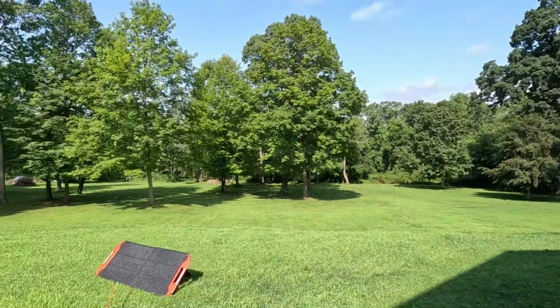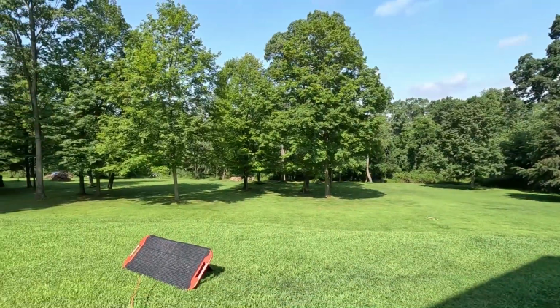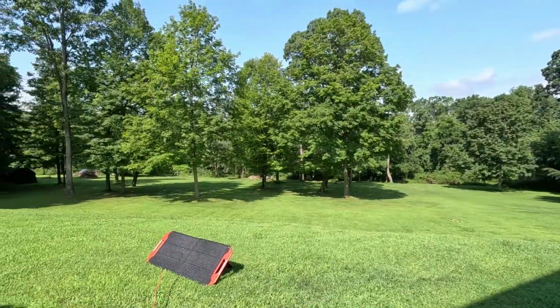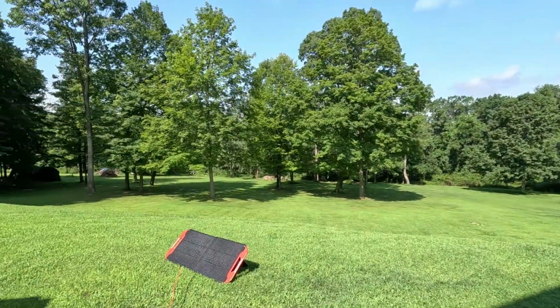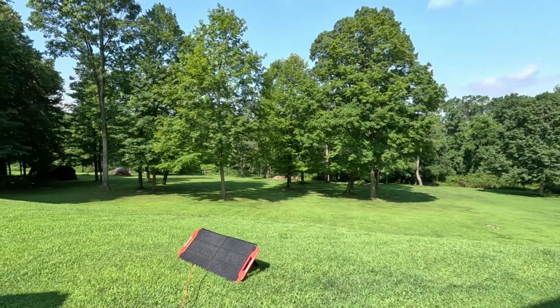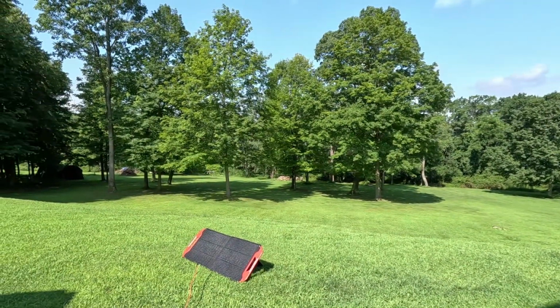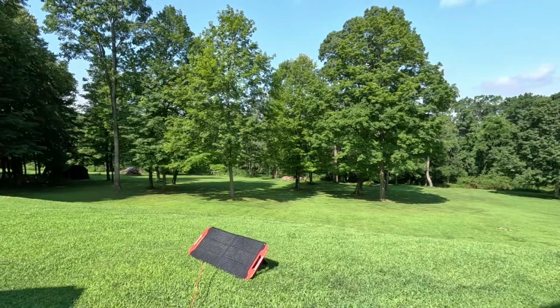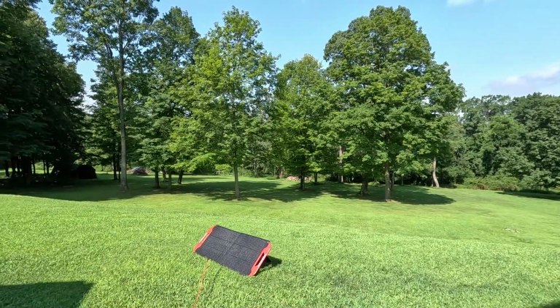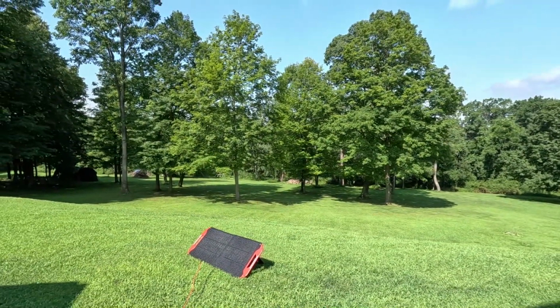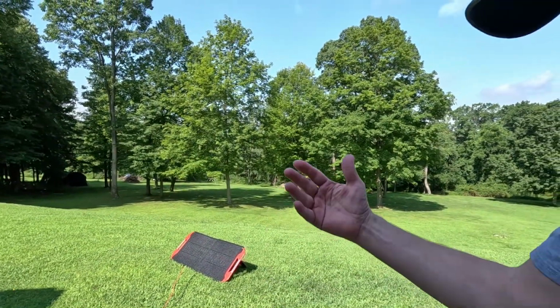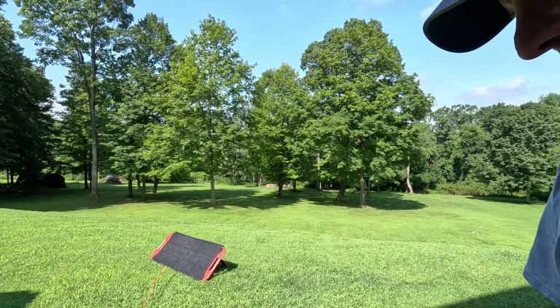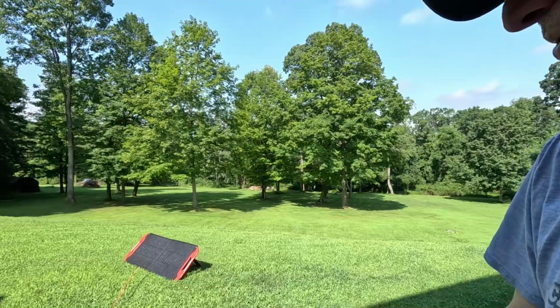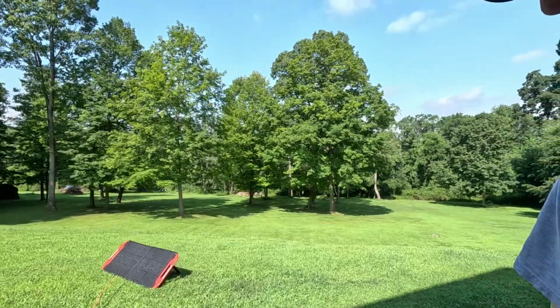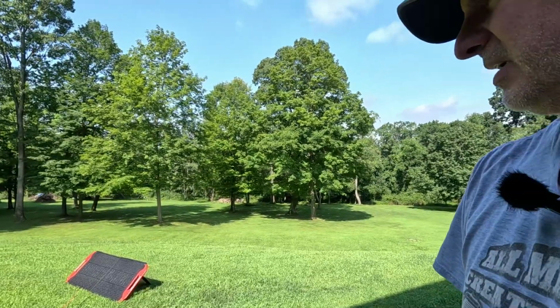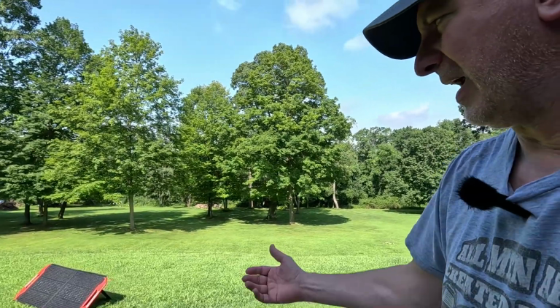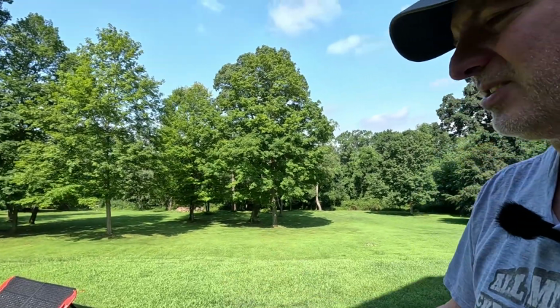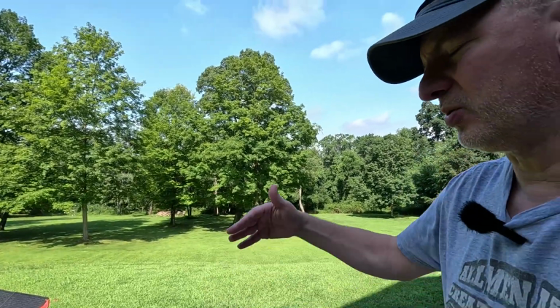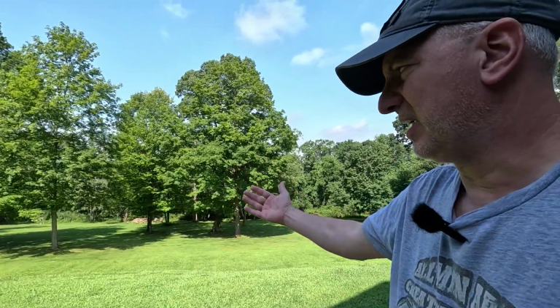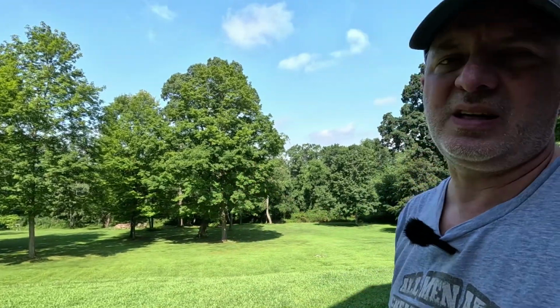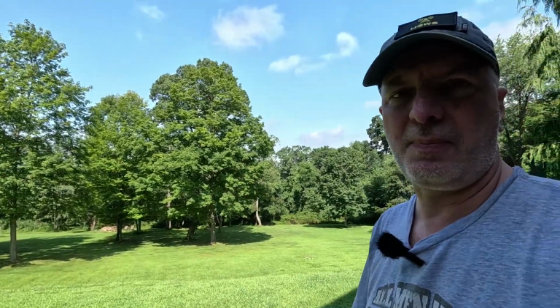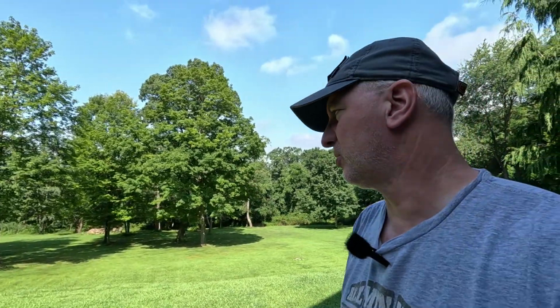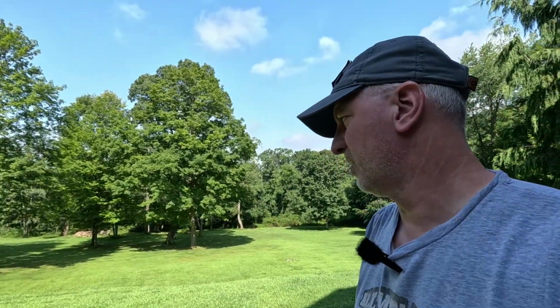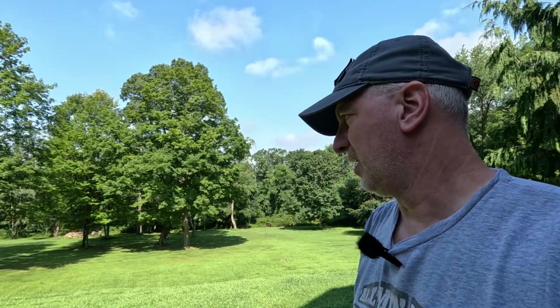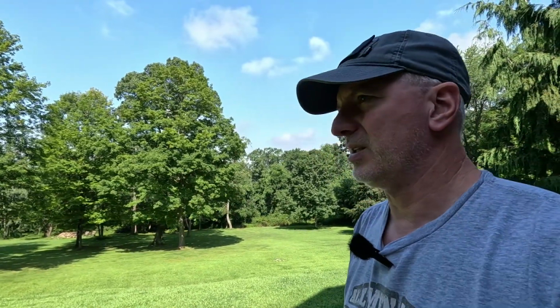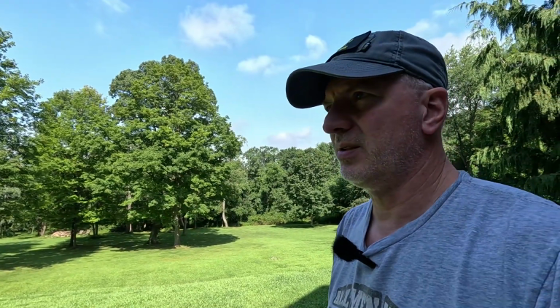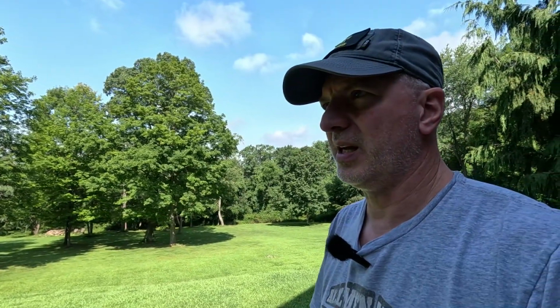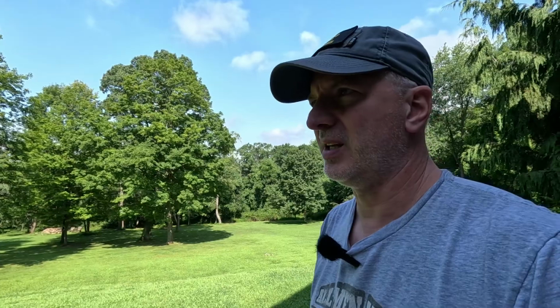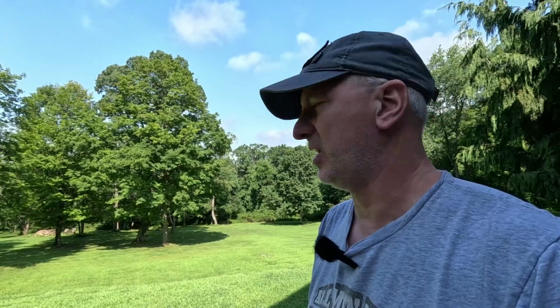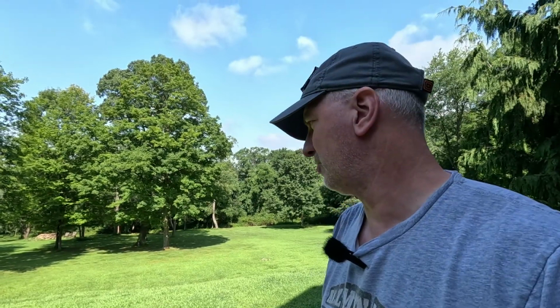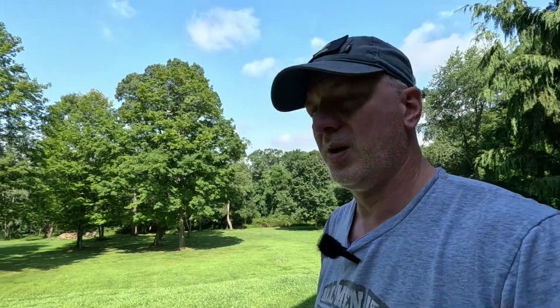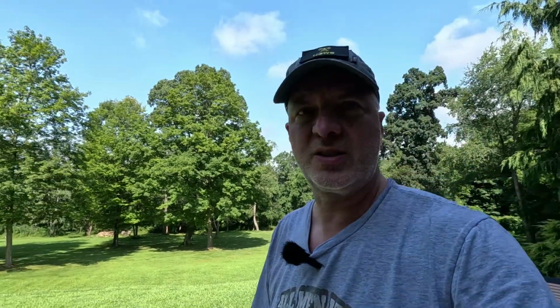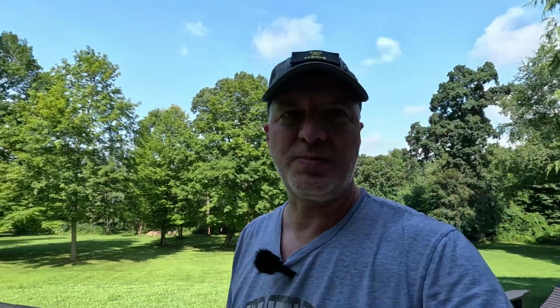Pretty happy with that purchase. I think it's going to work out great. The cables are going to help out if I need to get the panel out in the sun and I can stay in the shade. So just a quick update.